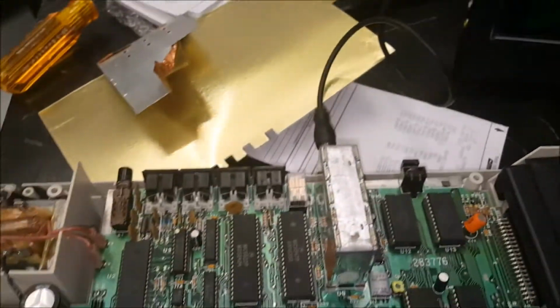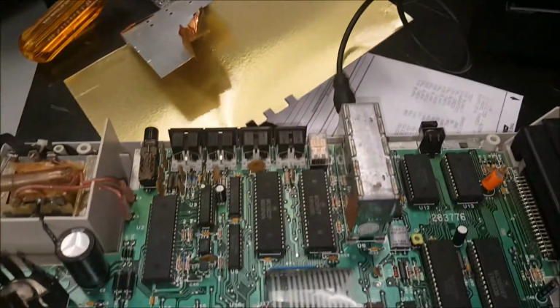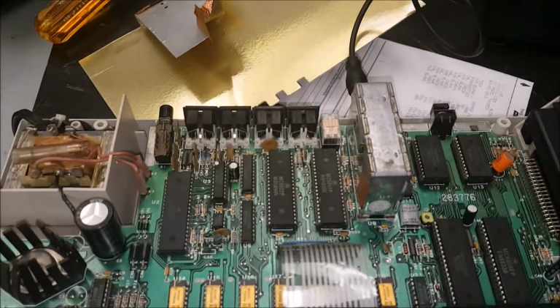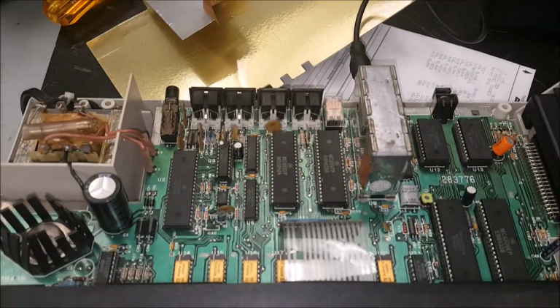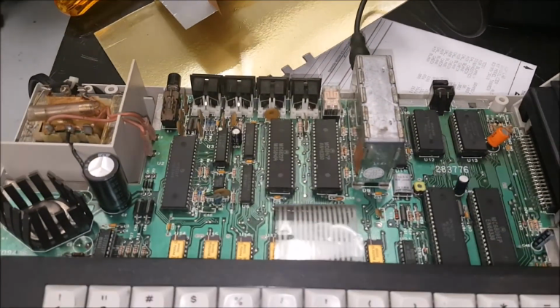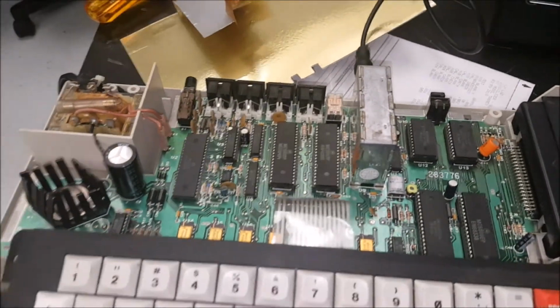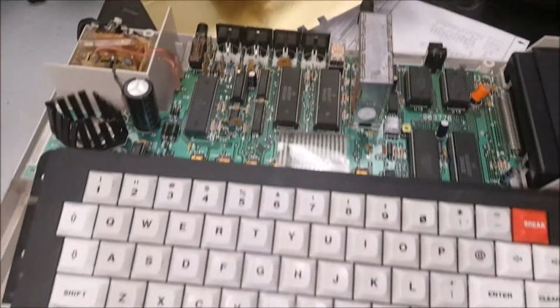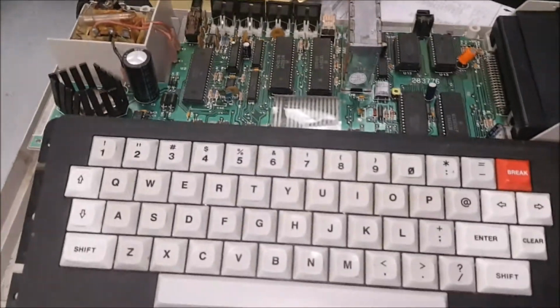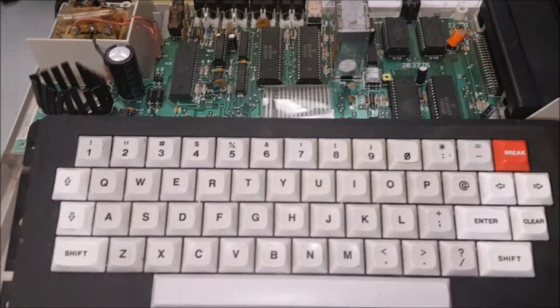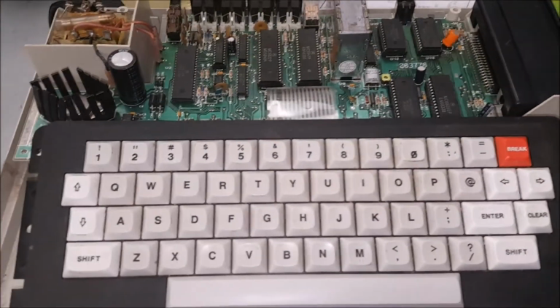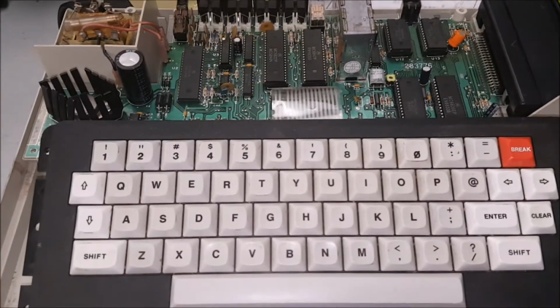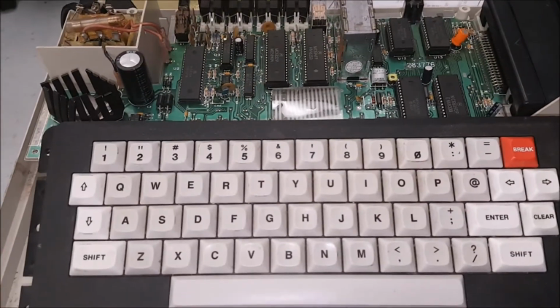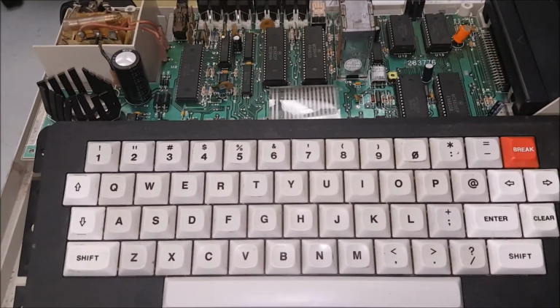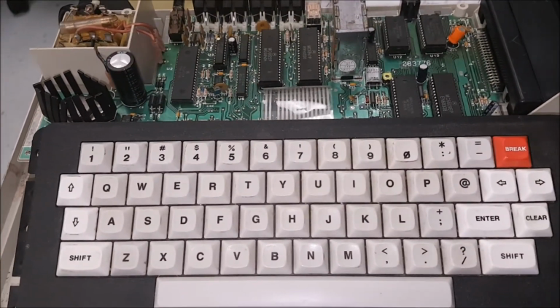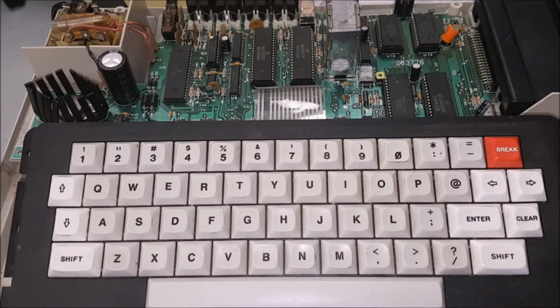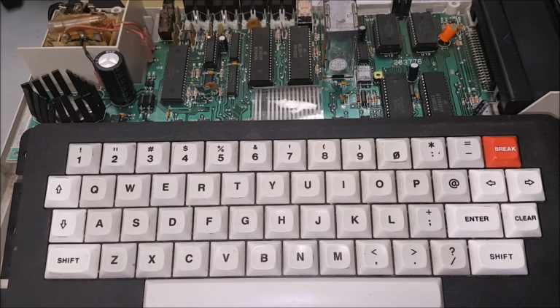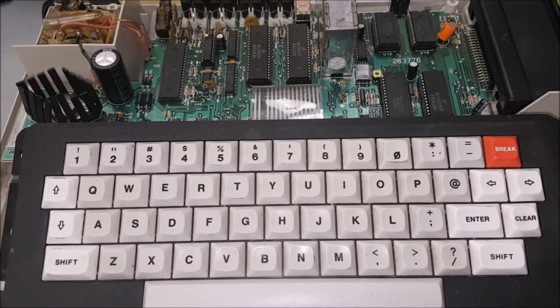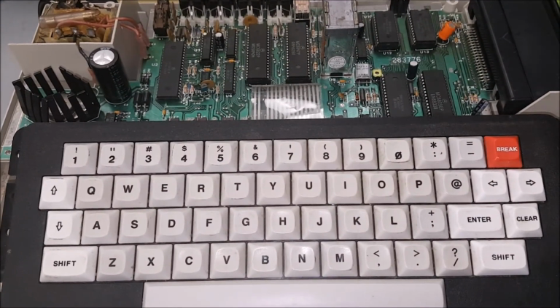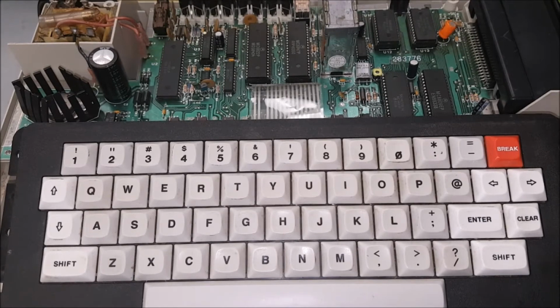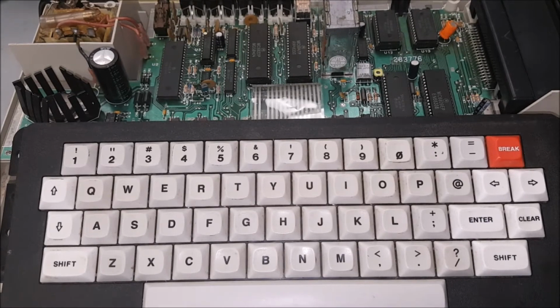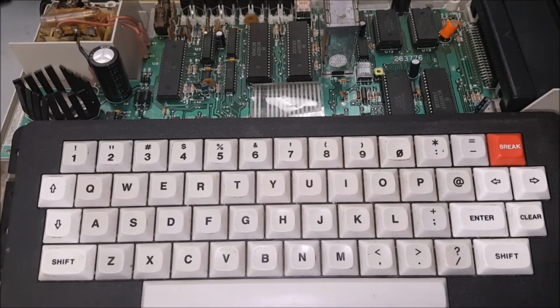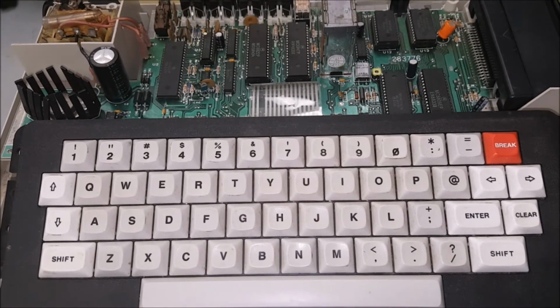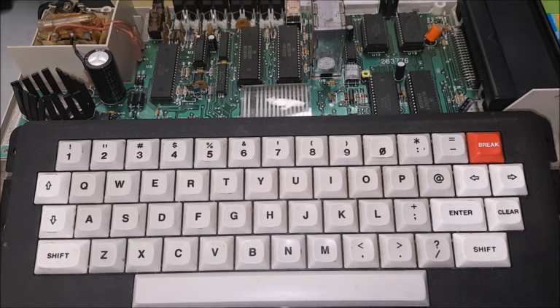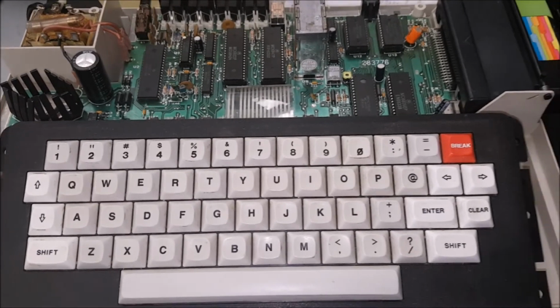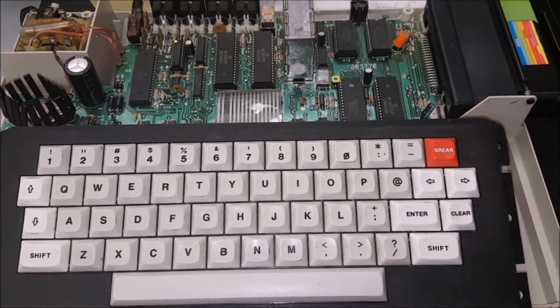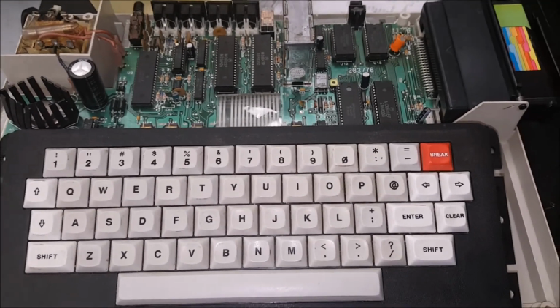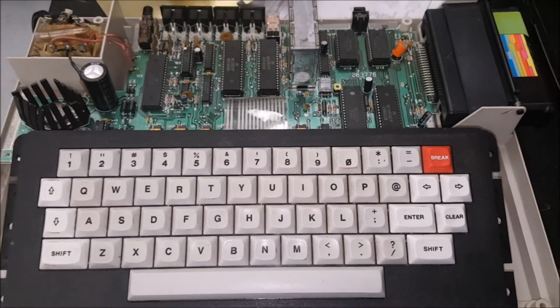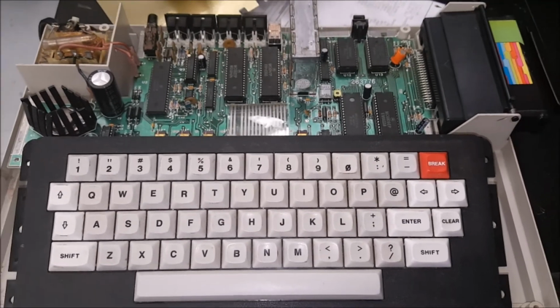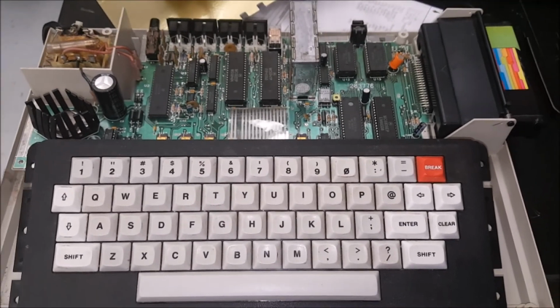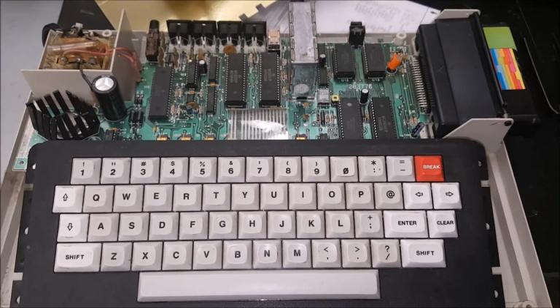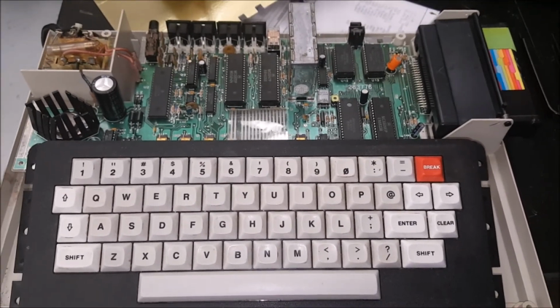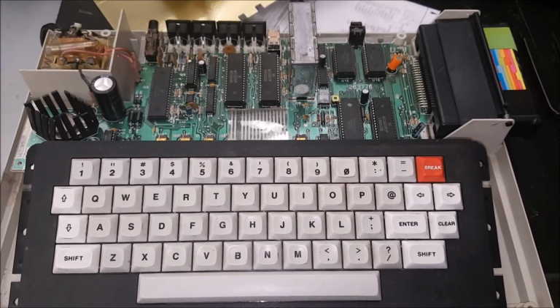Well, that was a quick look at the internals on the Coco. I hope you enjoyed it. I'll come back with some more Coco content later on down the line. Adios, everyone.